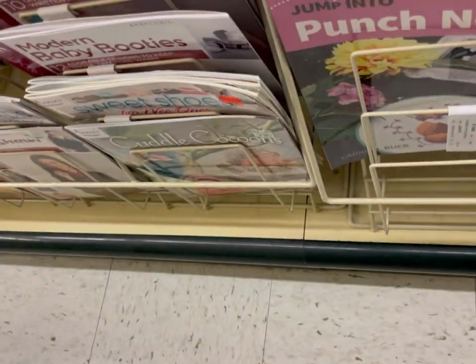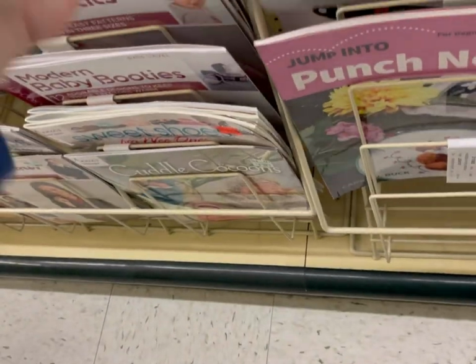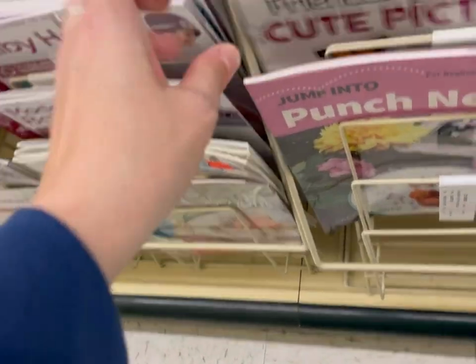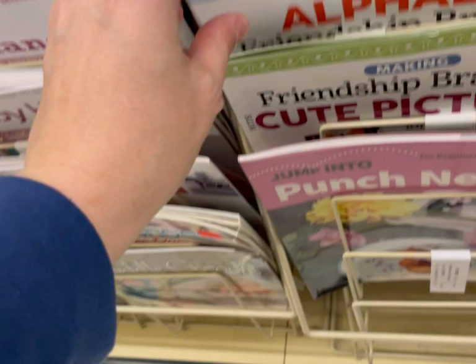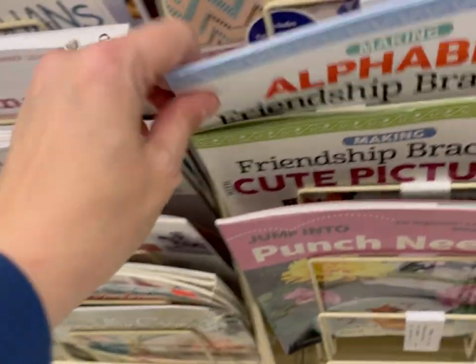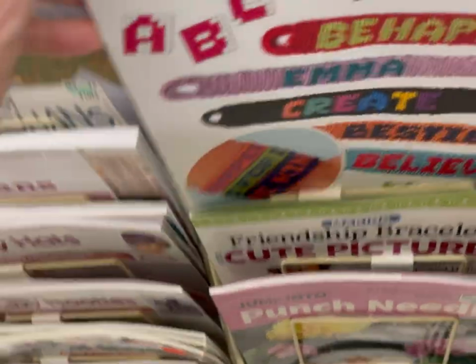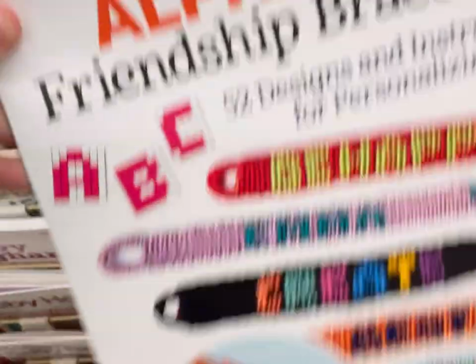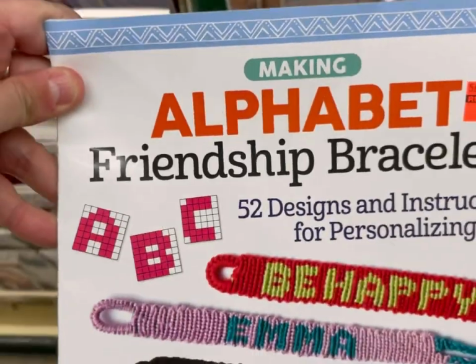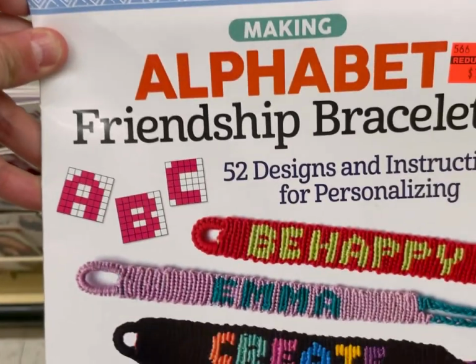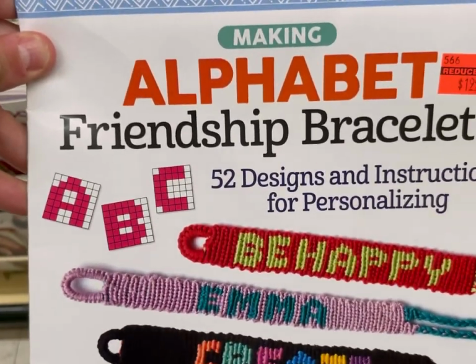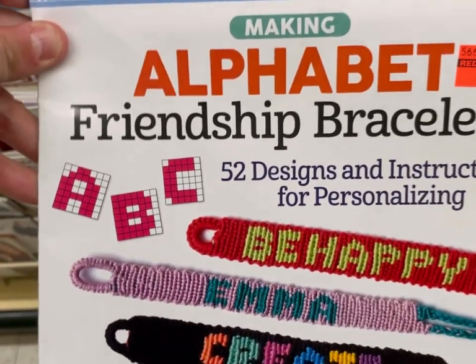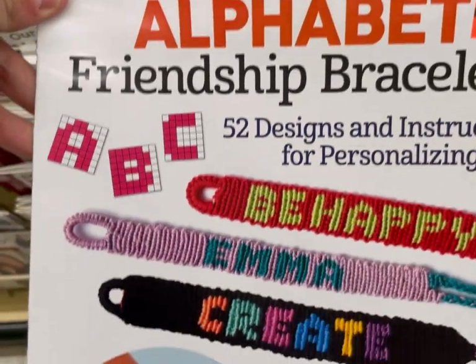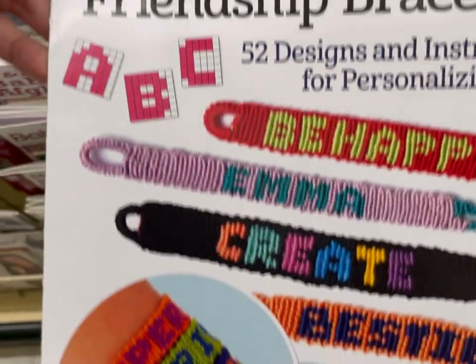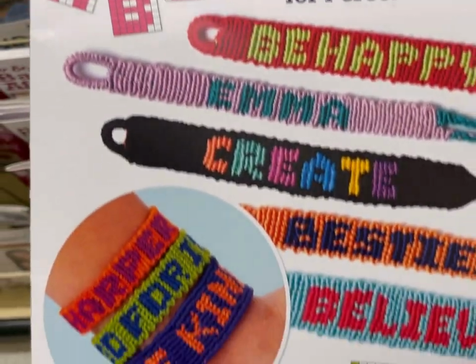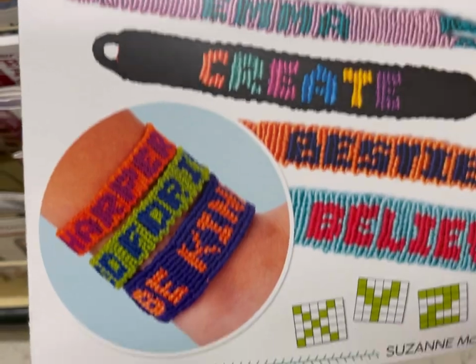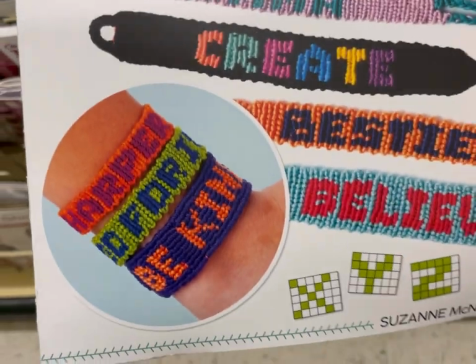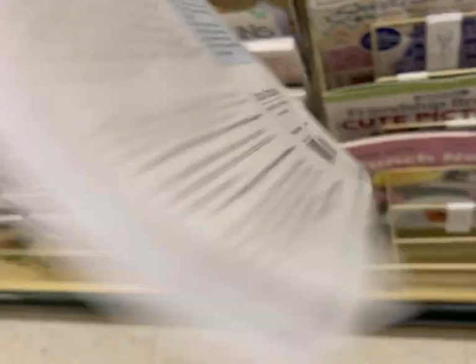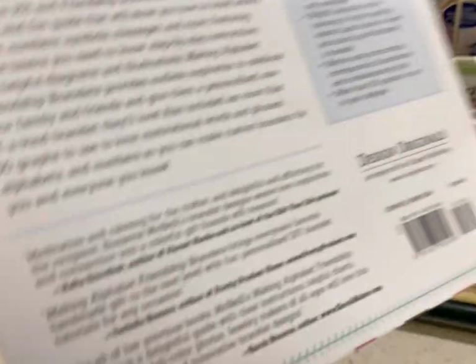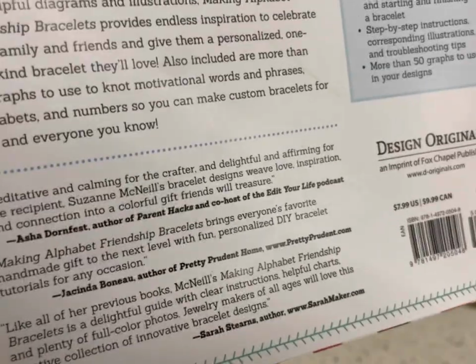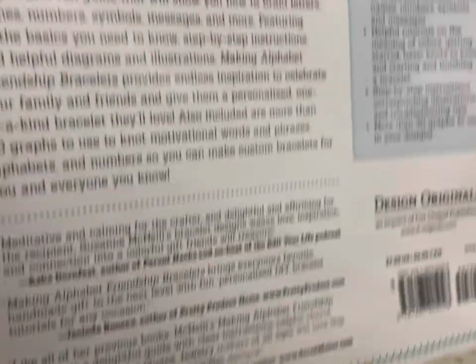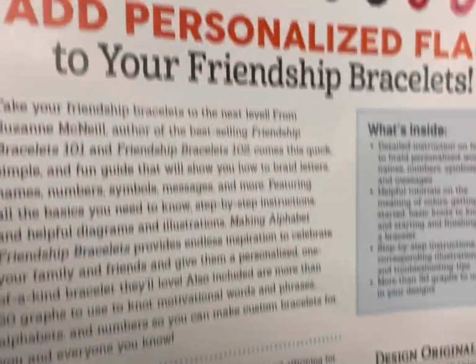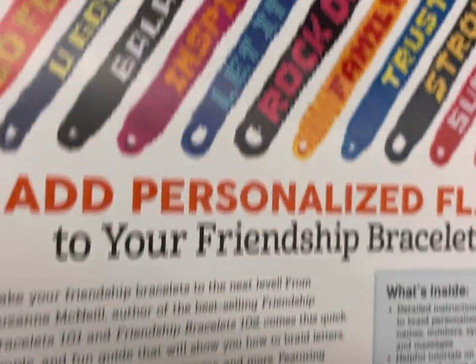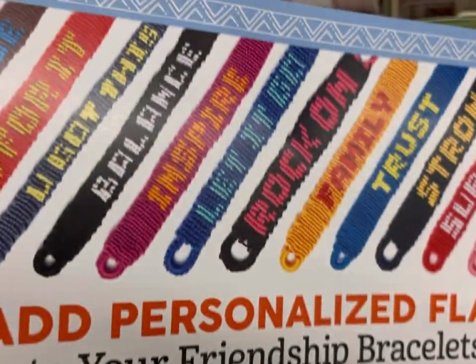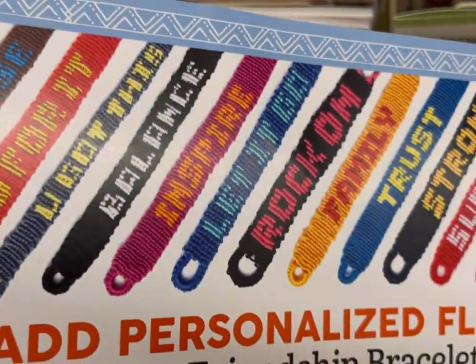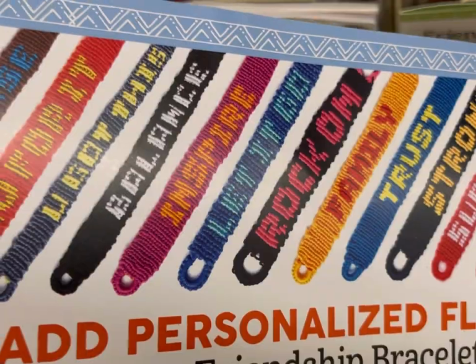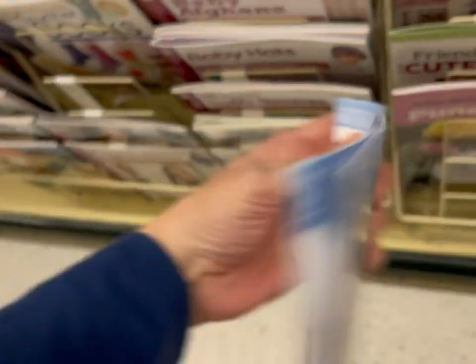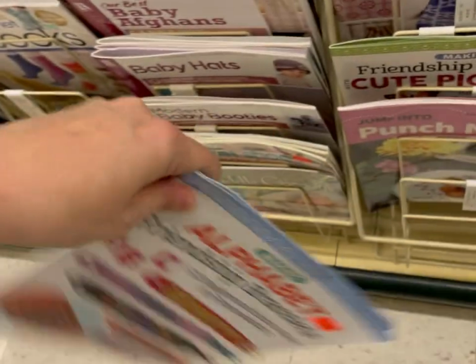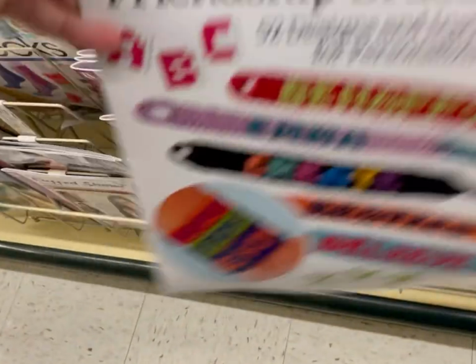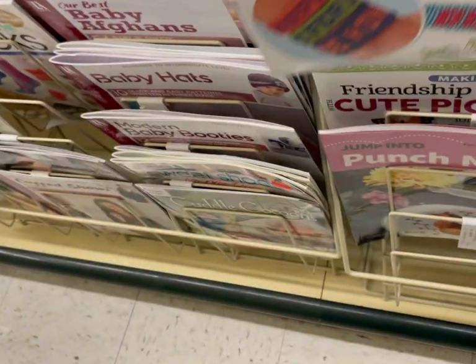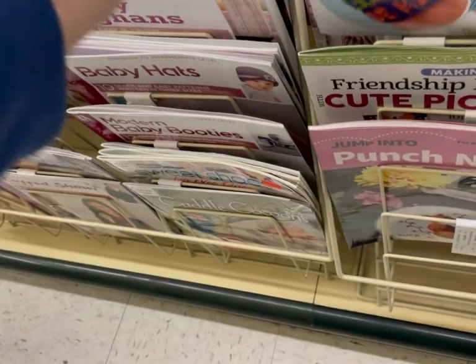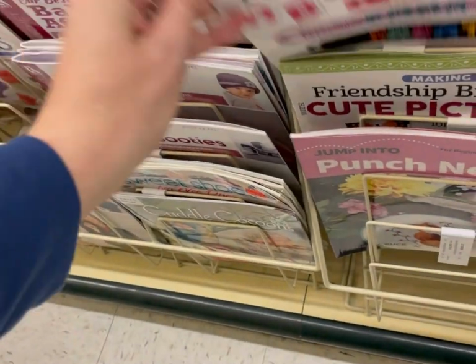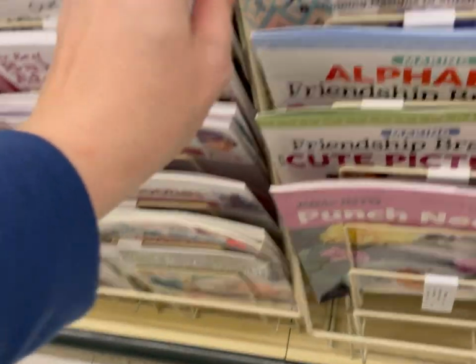And then there was another one that was all about the alphabet. If you guys could like, share, and subscribe, I'd appreciate it. Also follow me on Instagram and join my Facebook group where I post about all my deals, steals, and freebies I find in my travels in the crafting world.